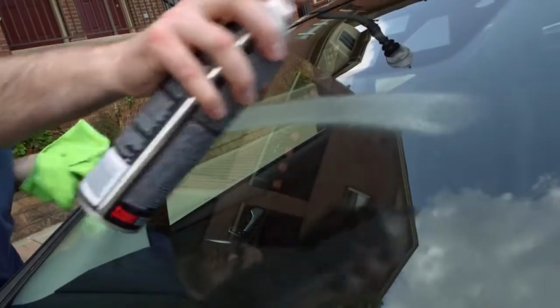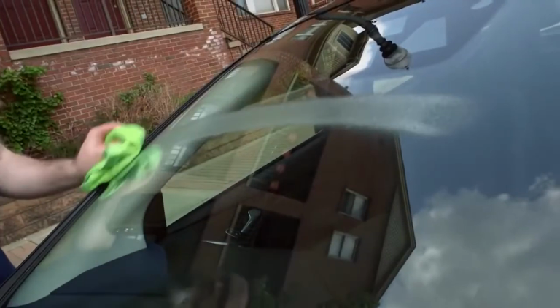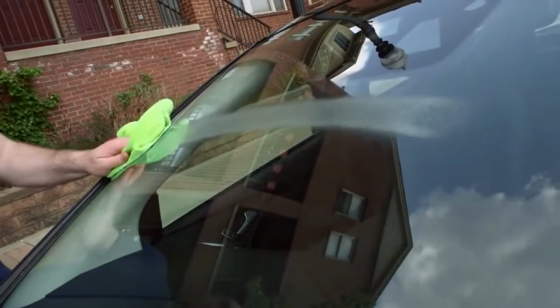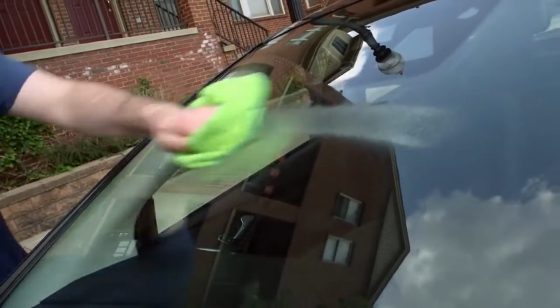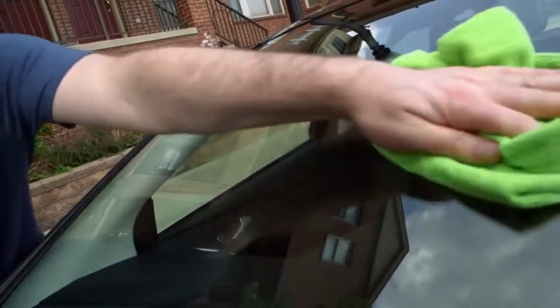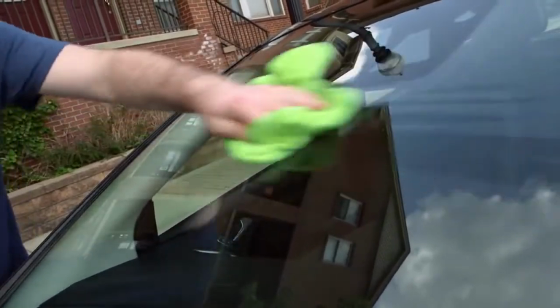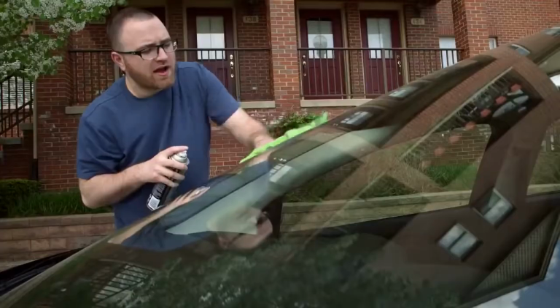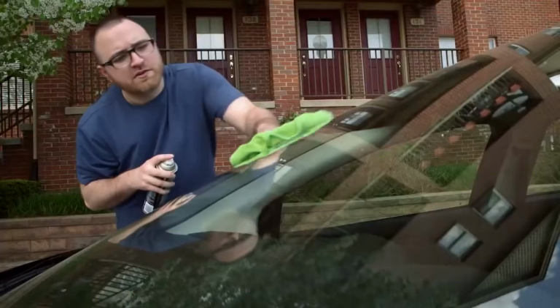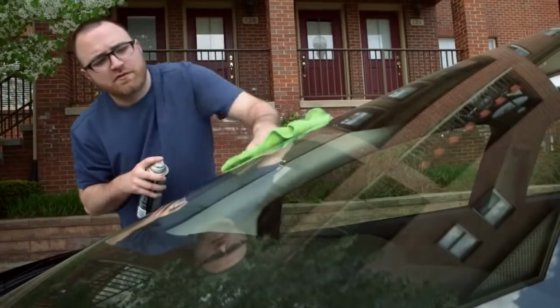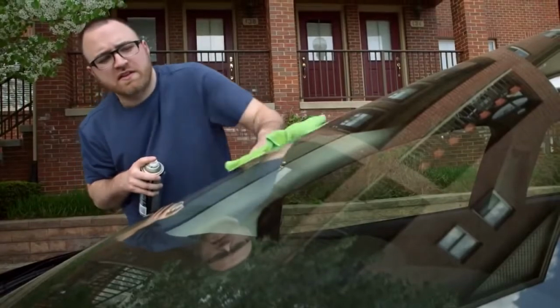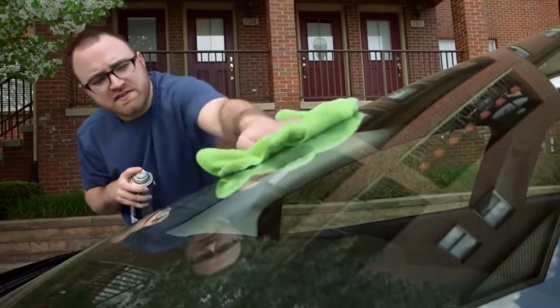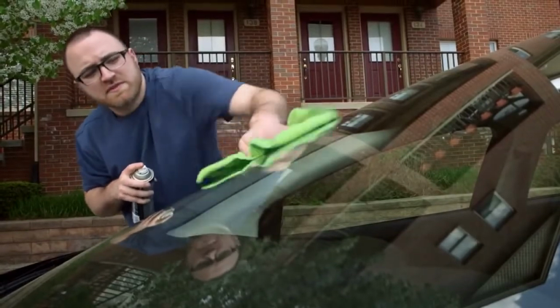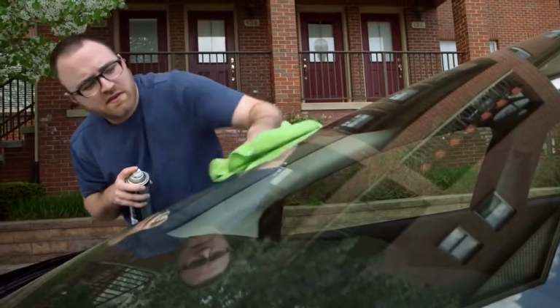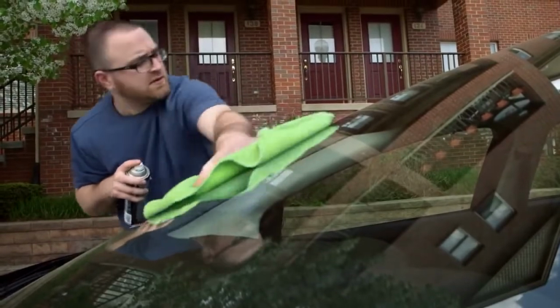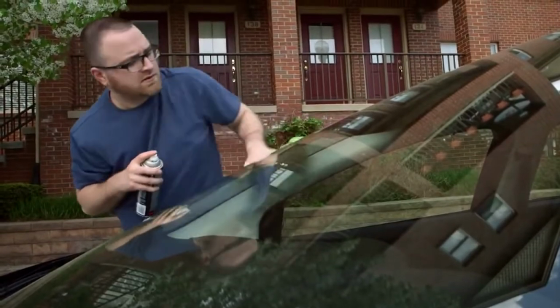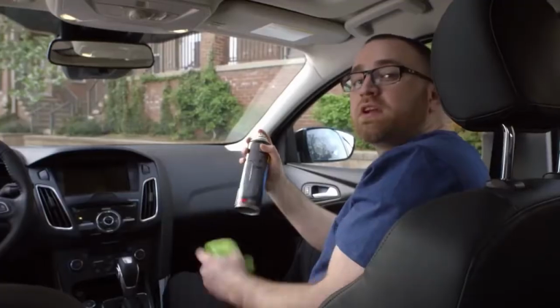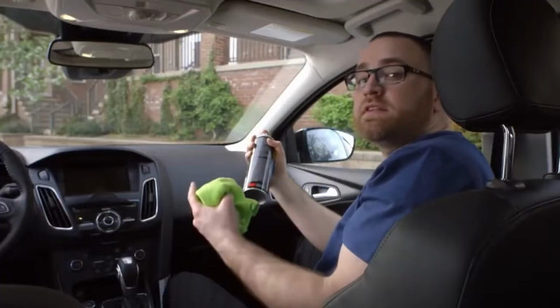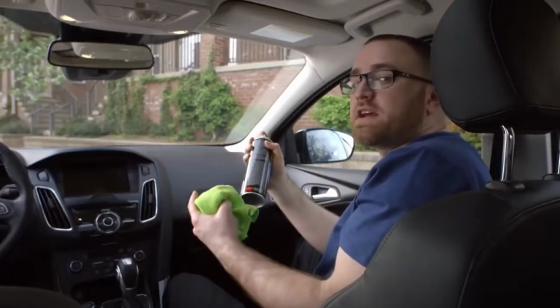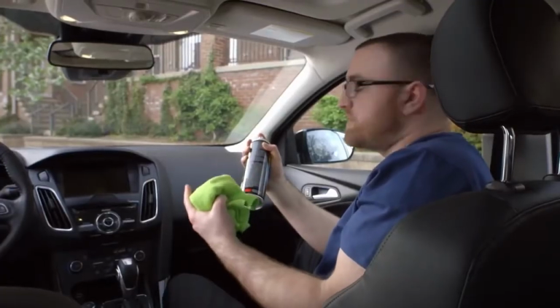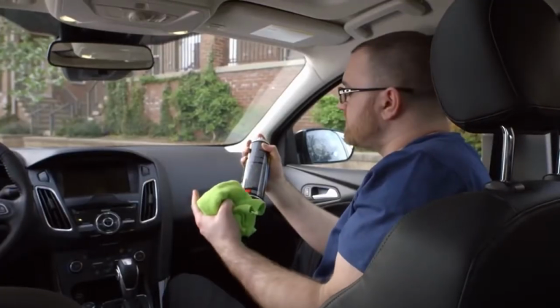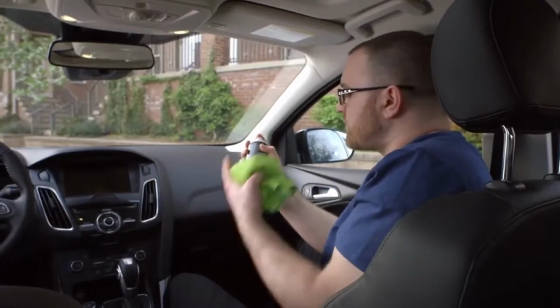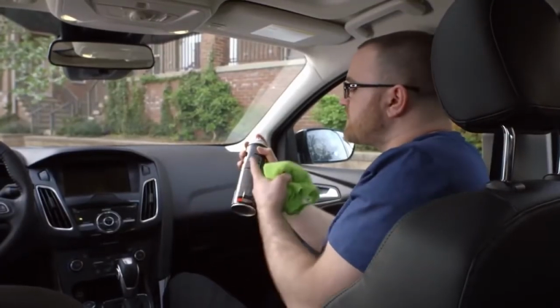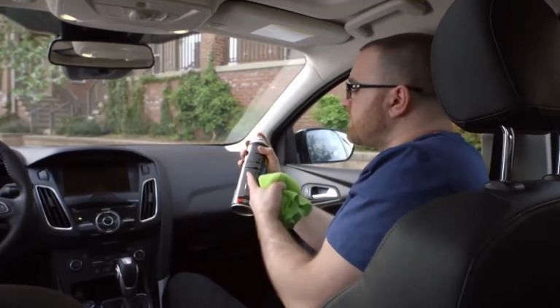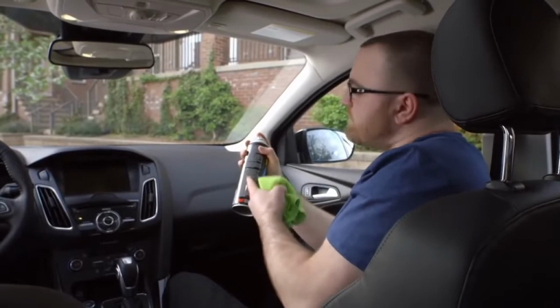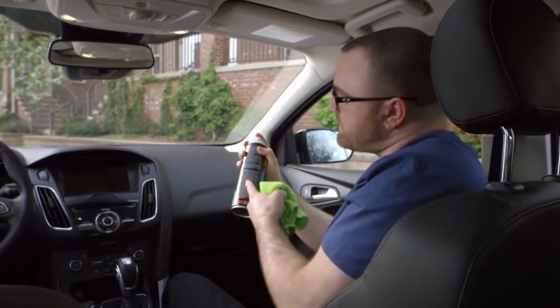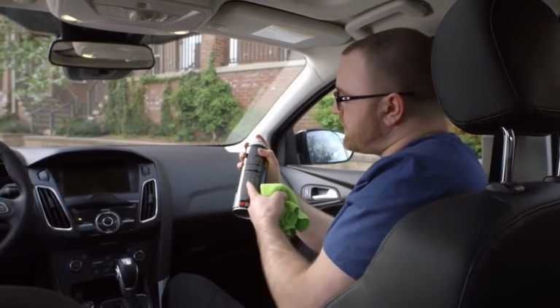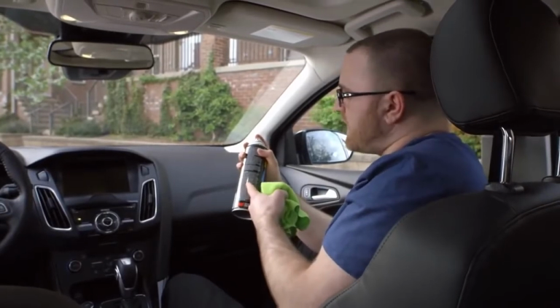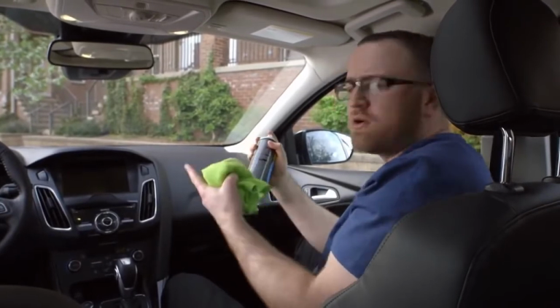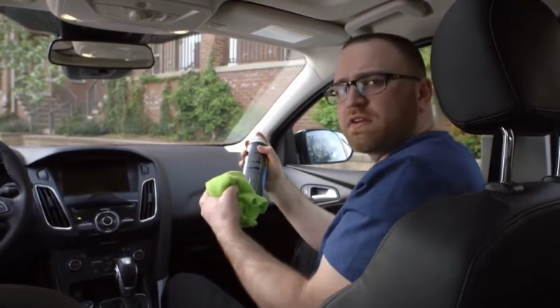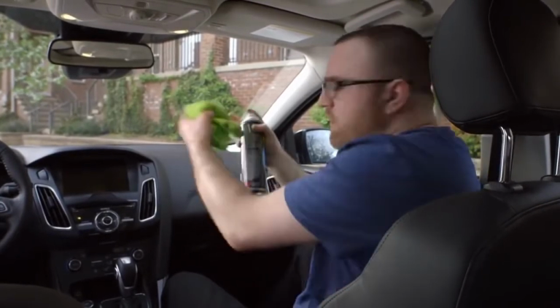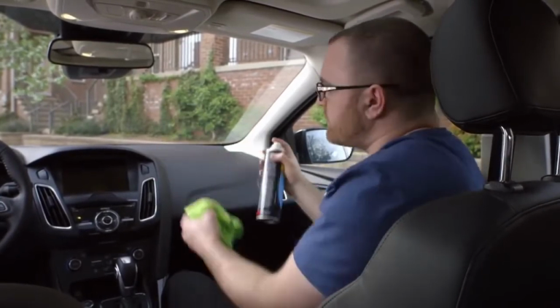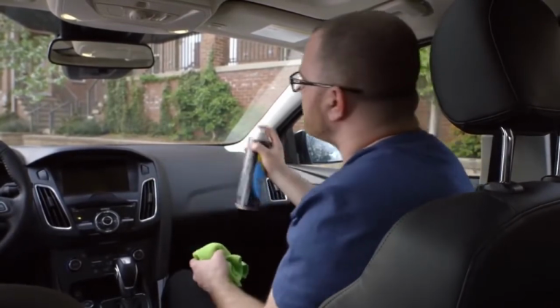Clean the glass last, as it will have grime and dirt from all of the other steps. When cleaning the inside of your windshield, try to use a cleaner that's ammonia free, as ammonia can harm your interior.